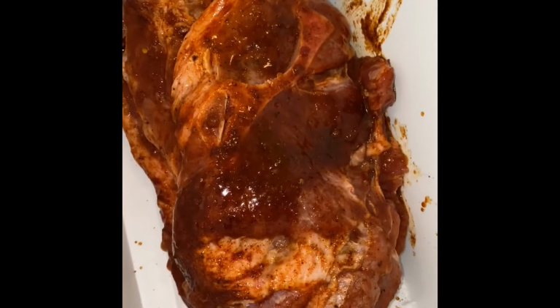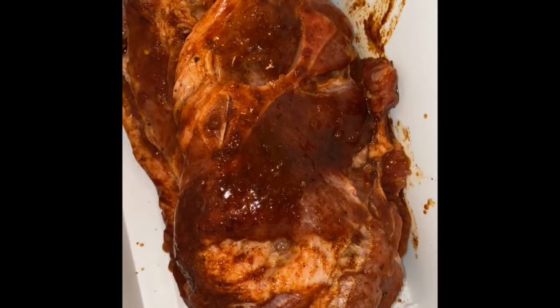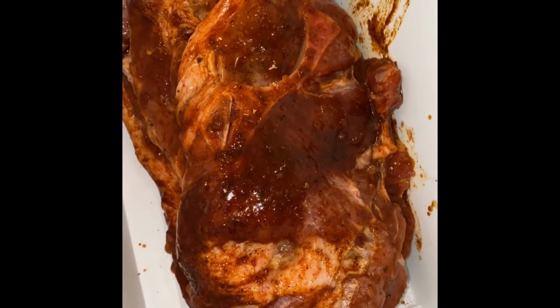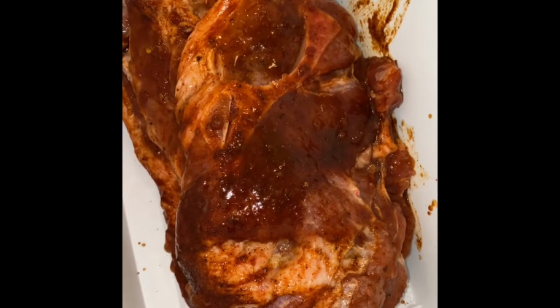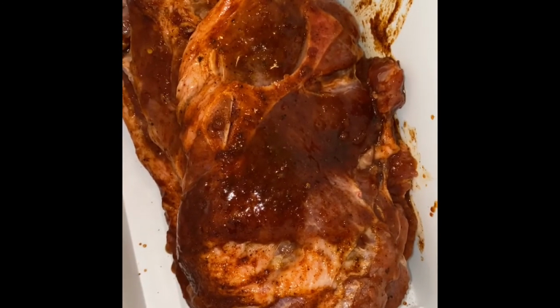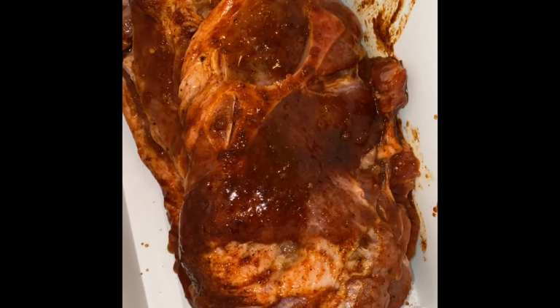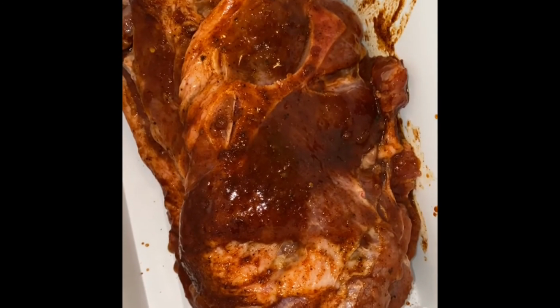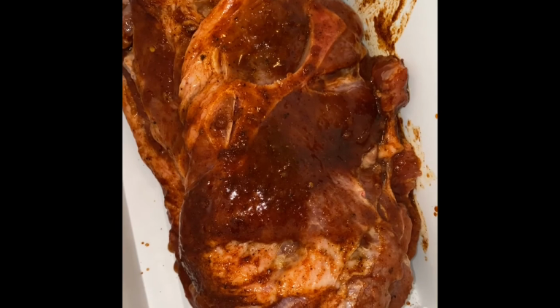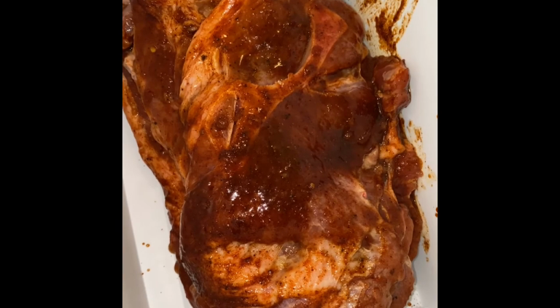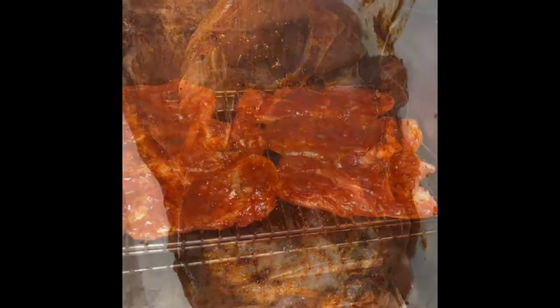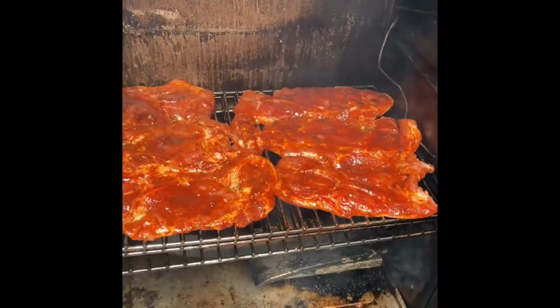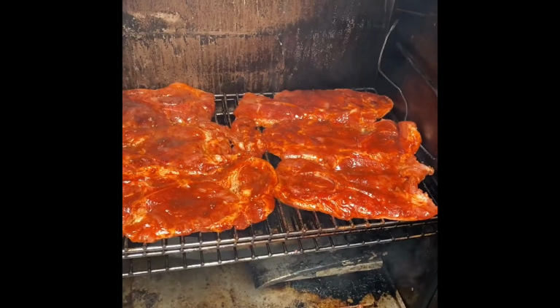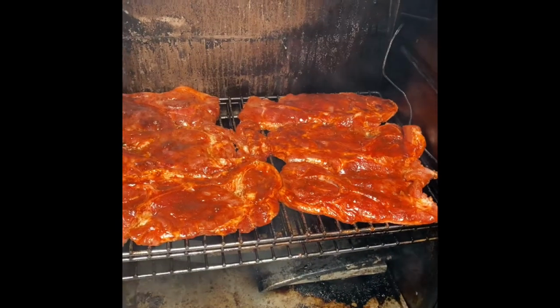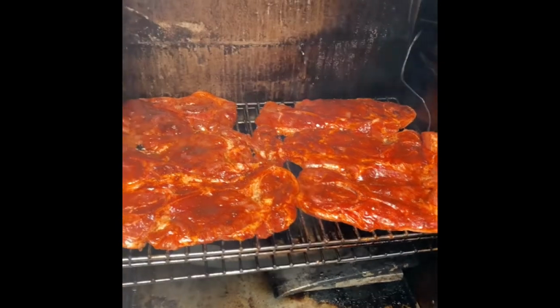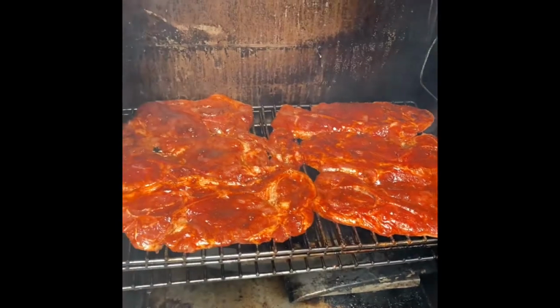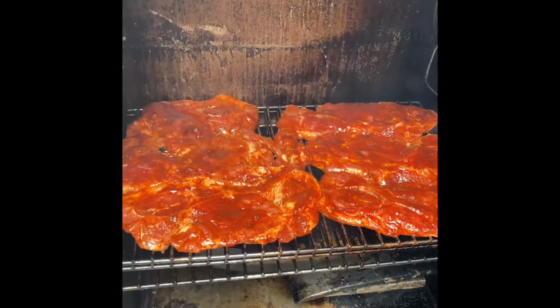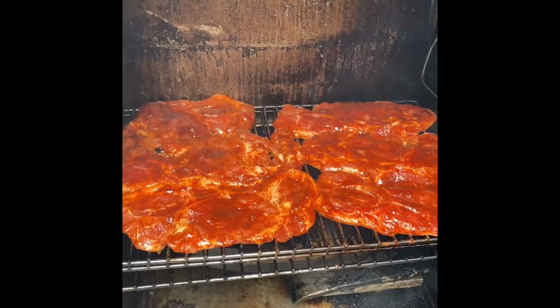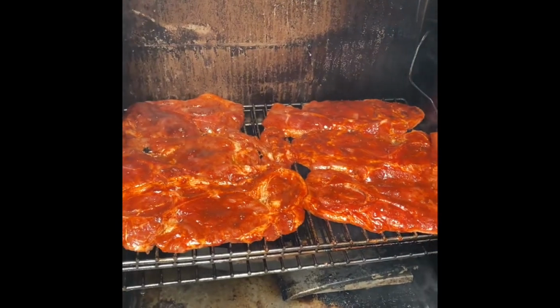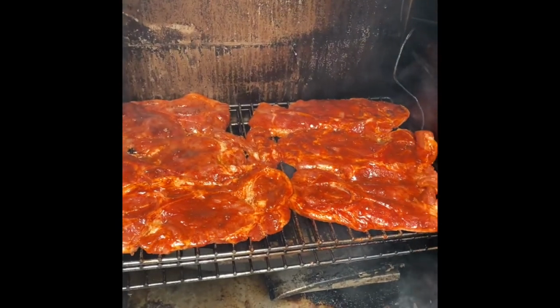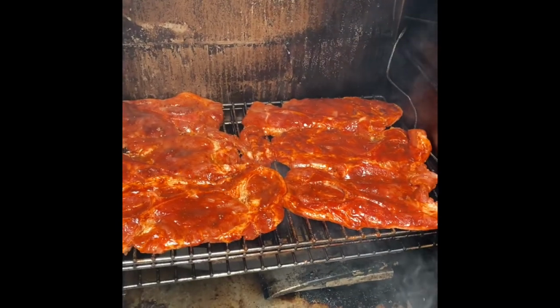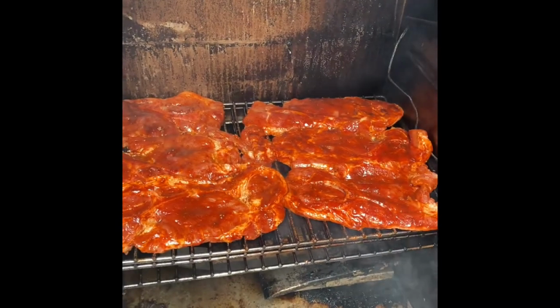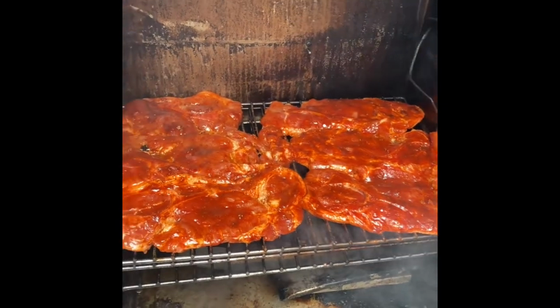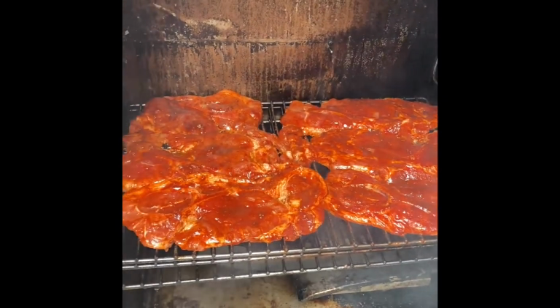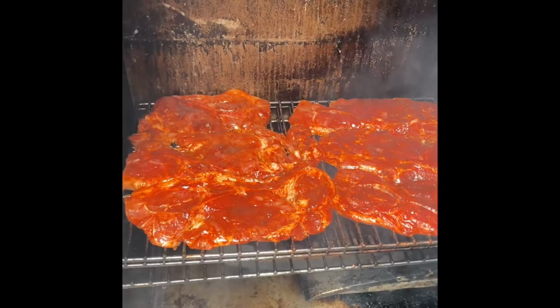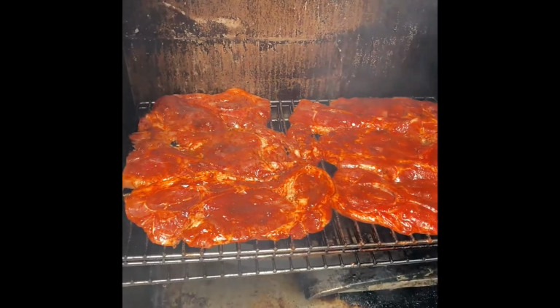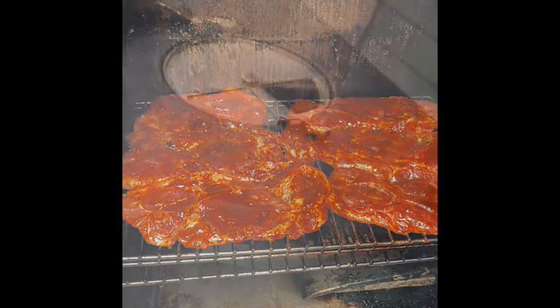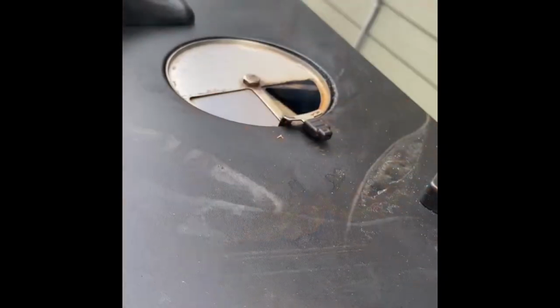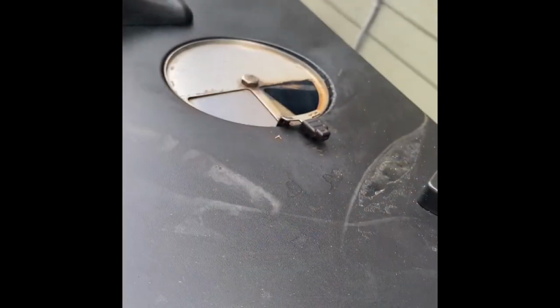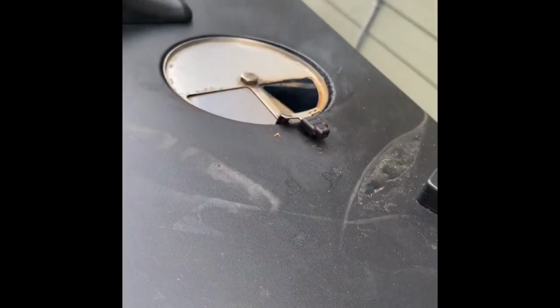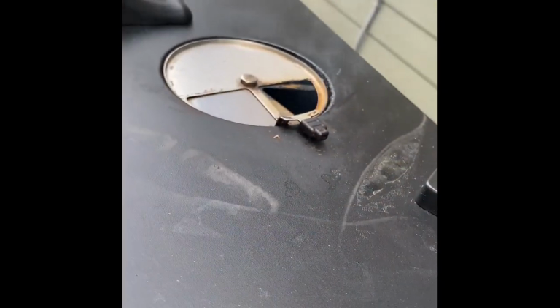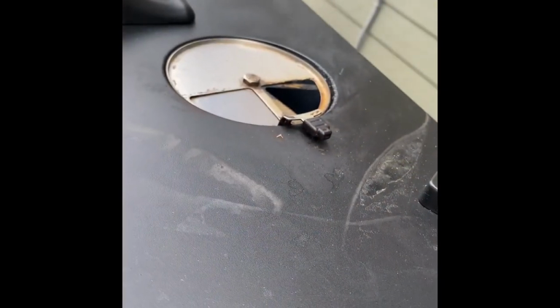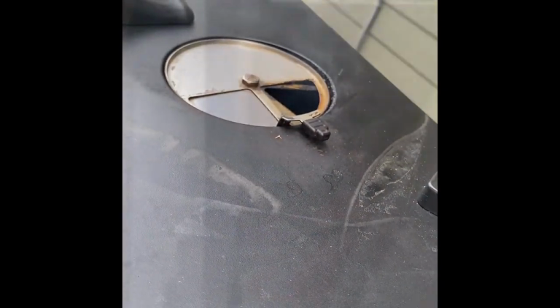It's been an hour, and that smoker is hot. I got it set at 270. The smoke is kicking off, and these are in there. As you can see, the smoke is rolling.